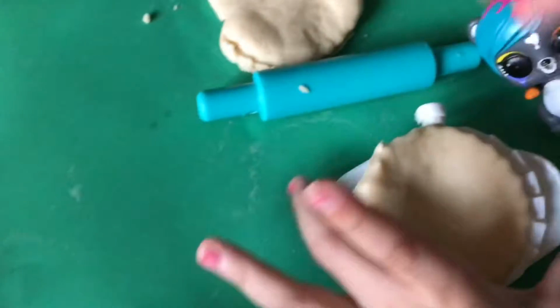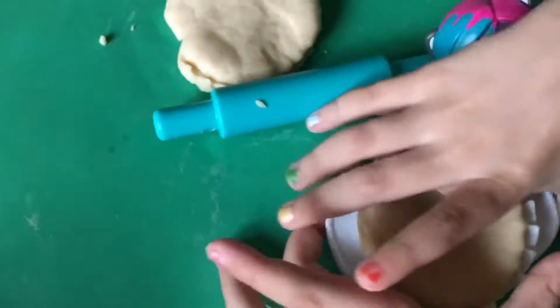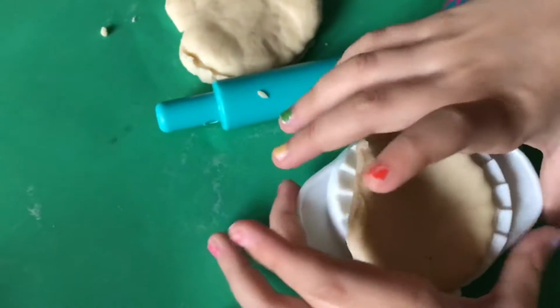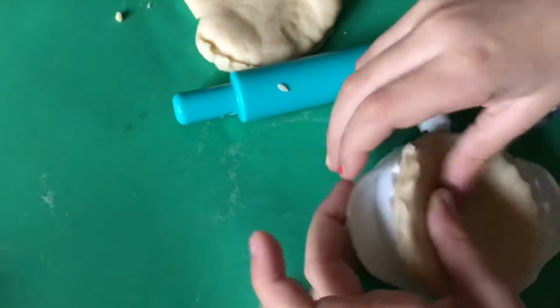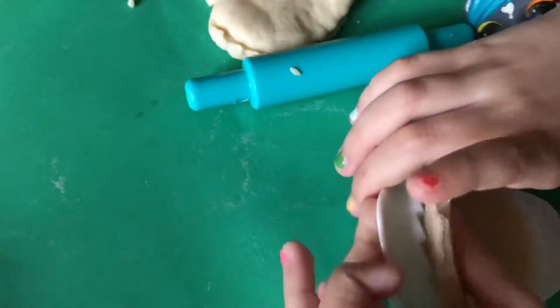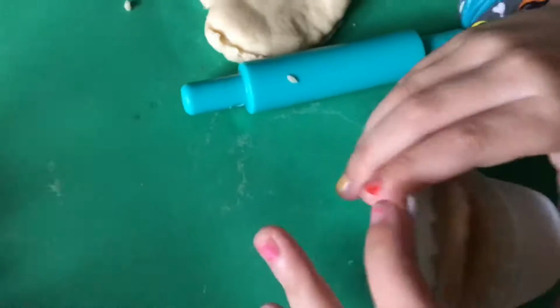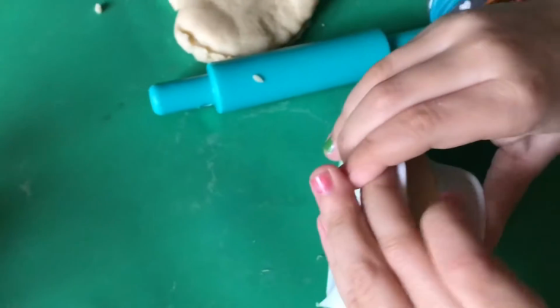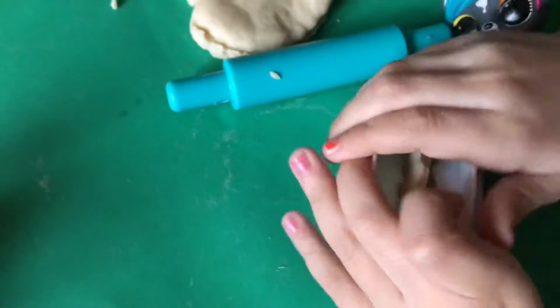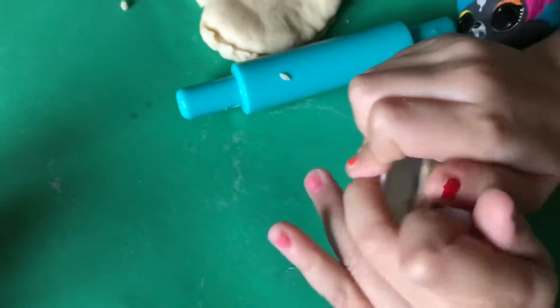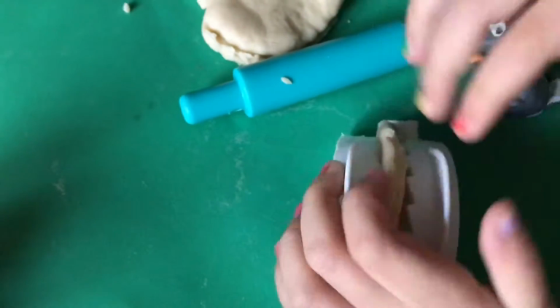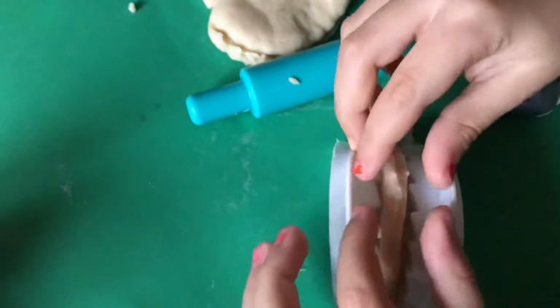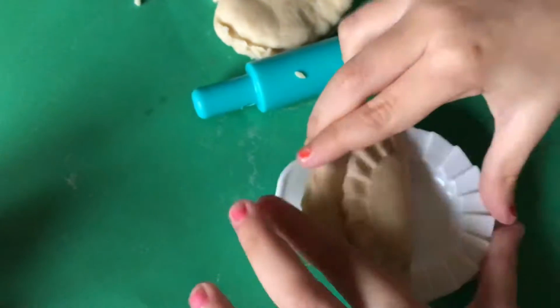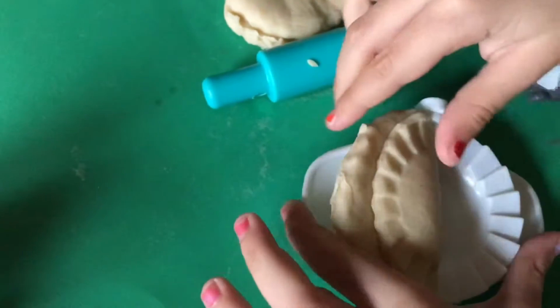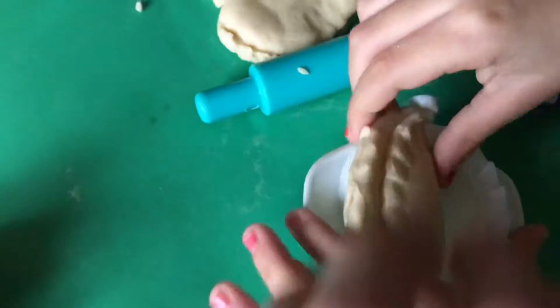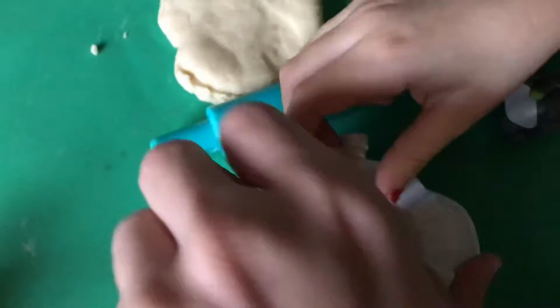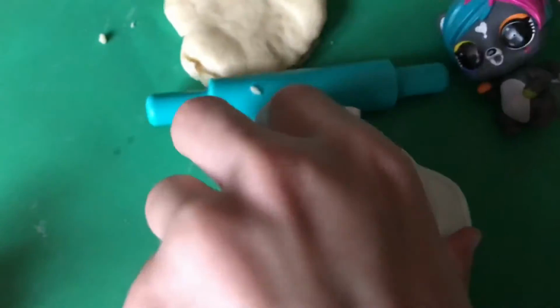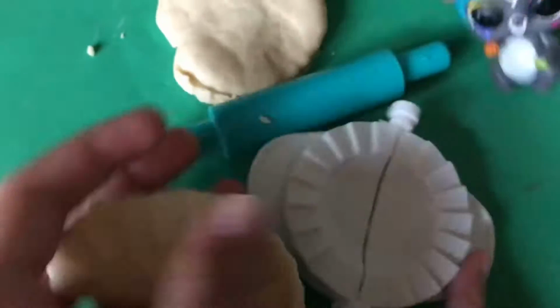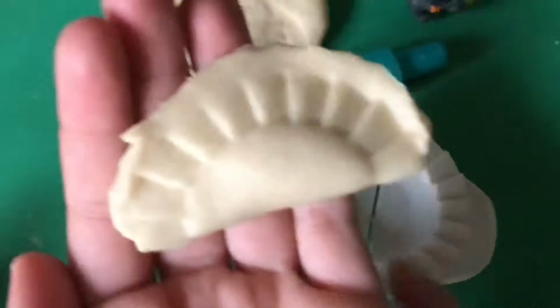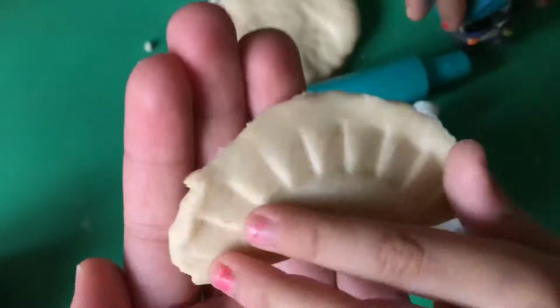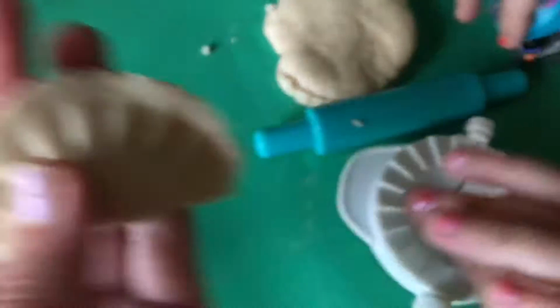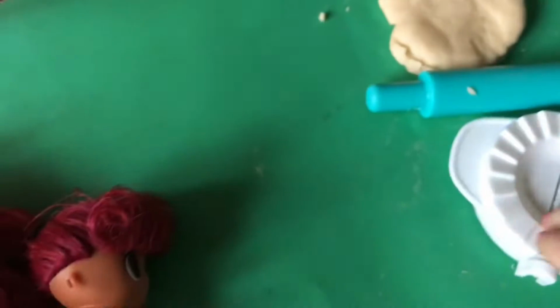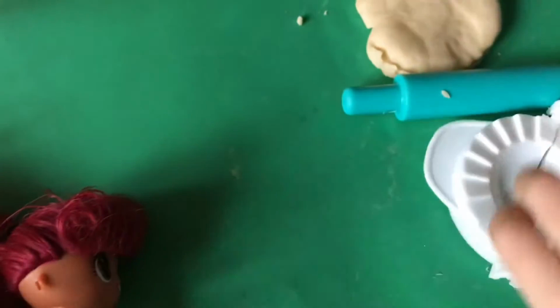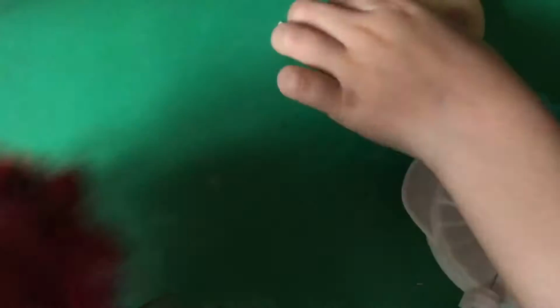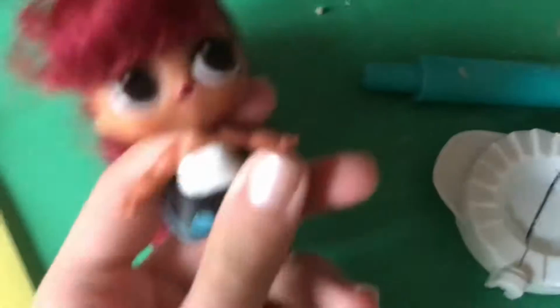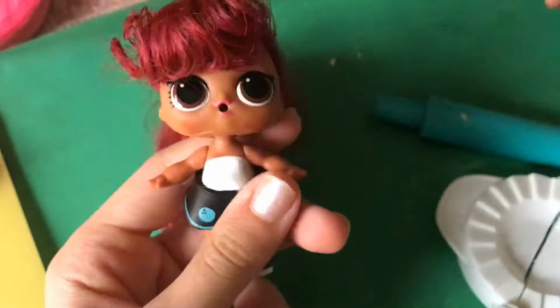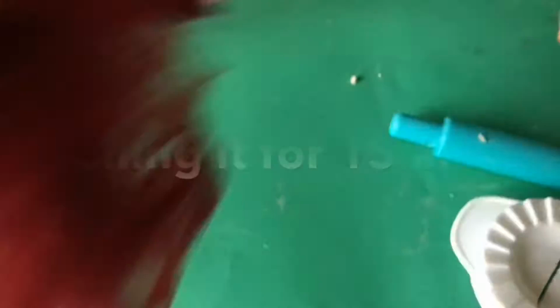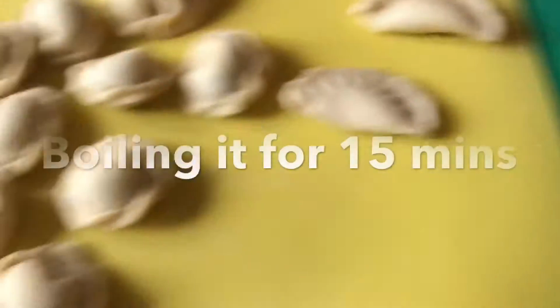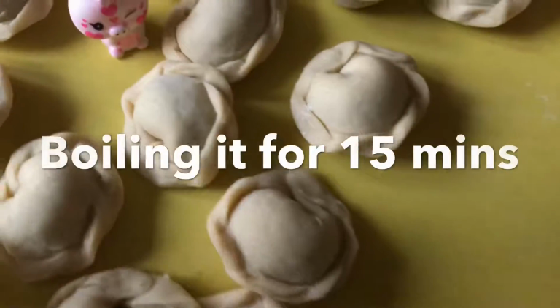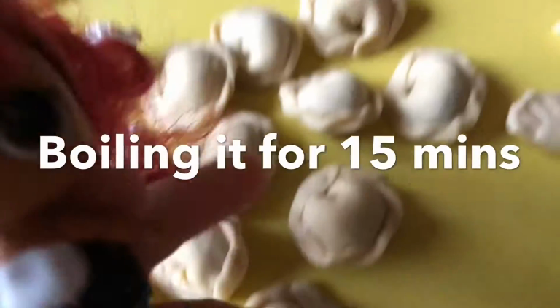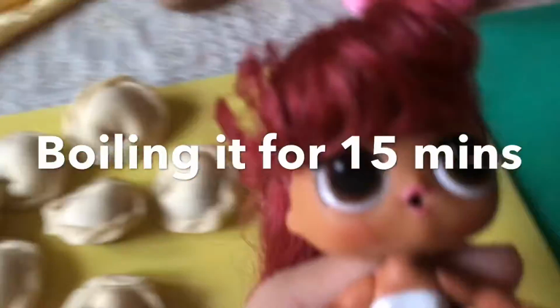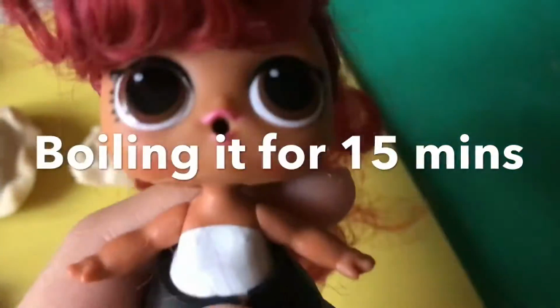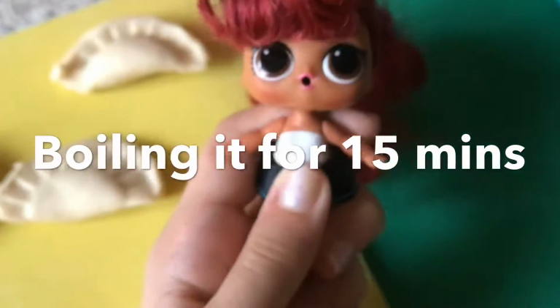And then you do splatters. Whoa. Now open. Whoa. That's a nice one, splatters. Thanks. So cool. And big. Well done guys. You can do this one with noodles if you want.